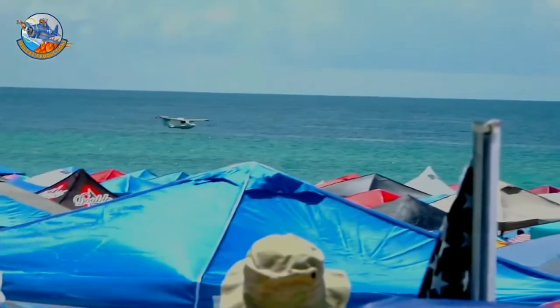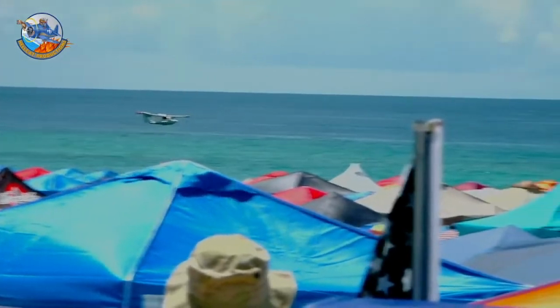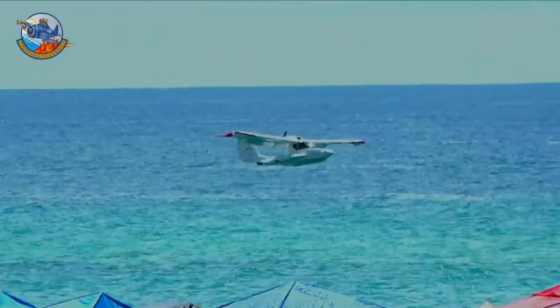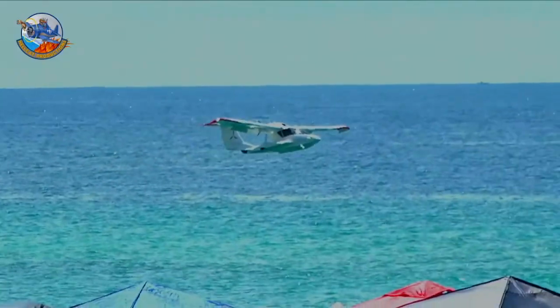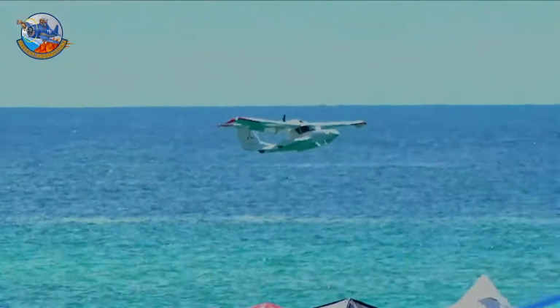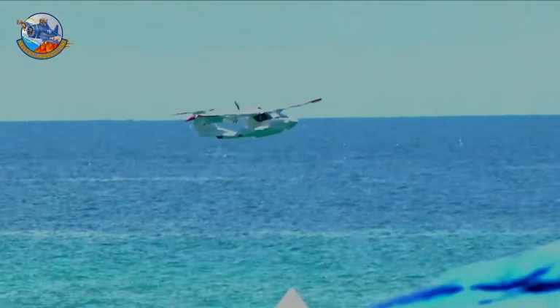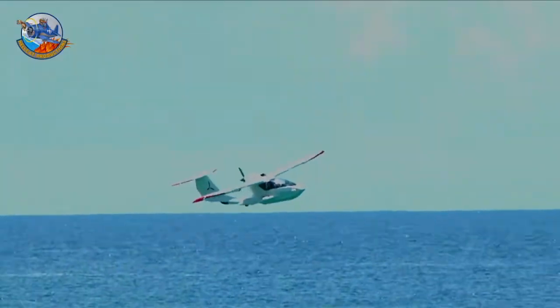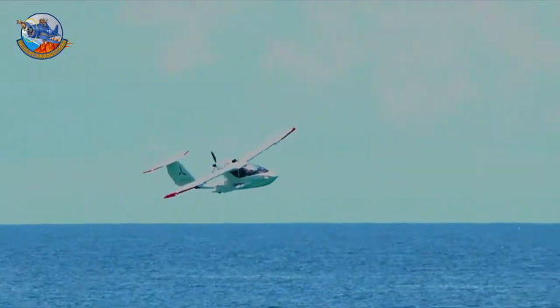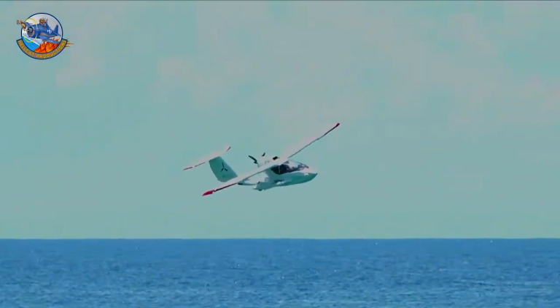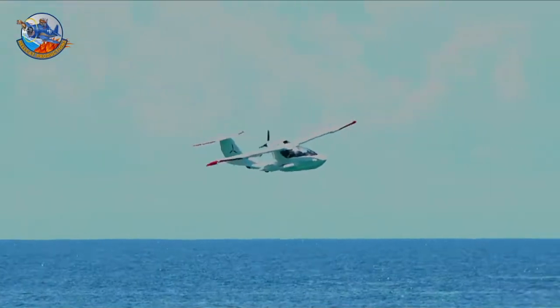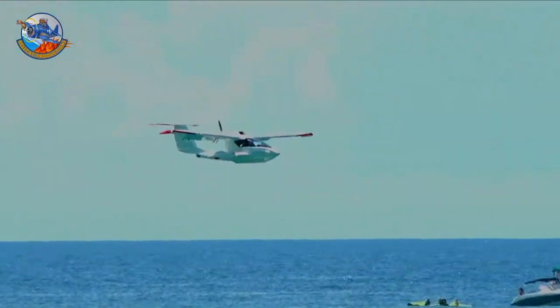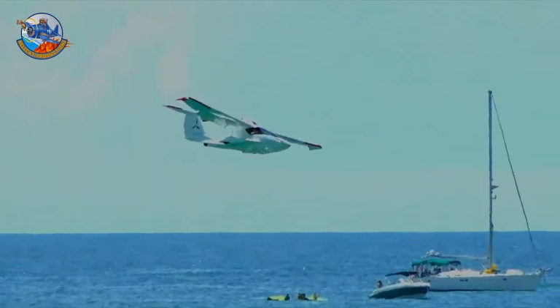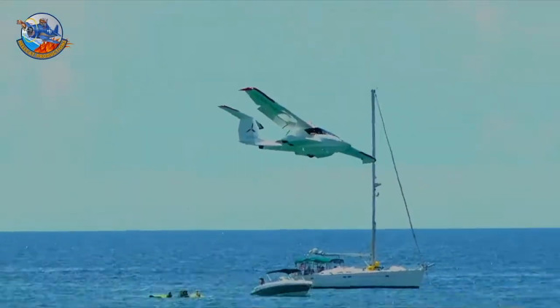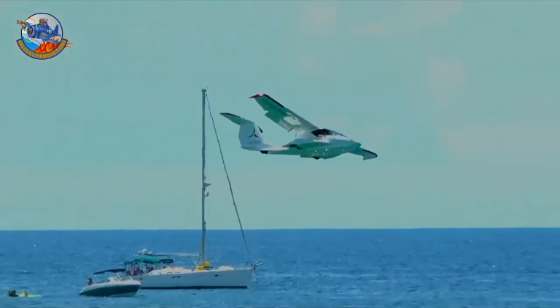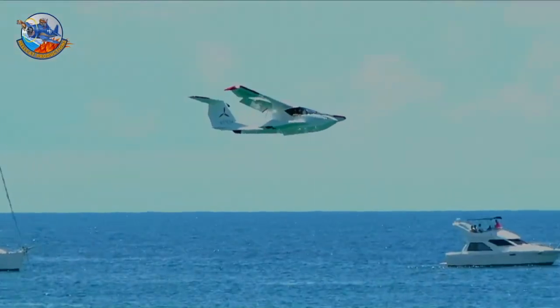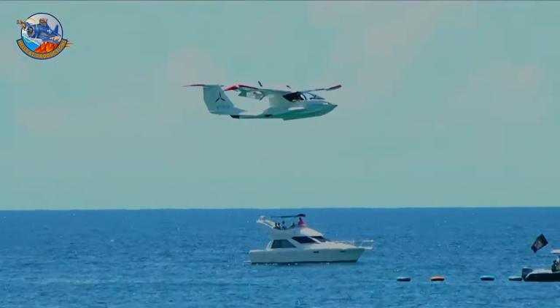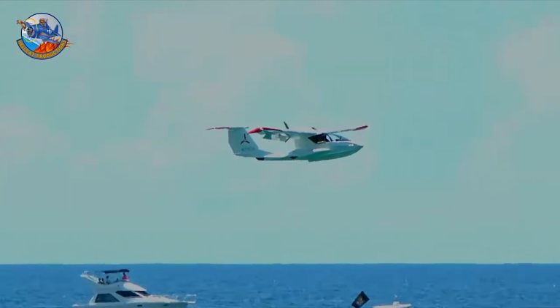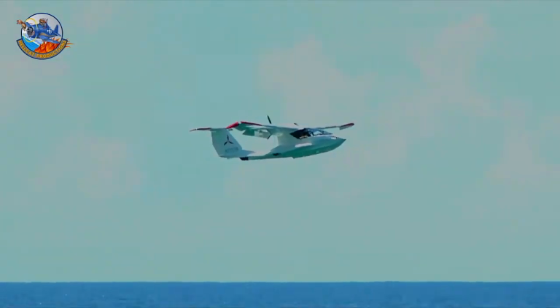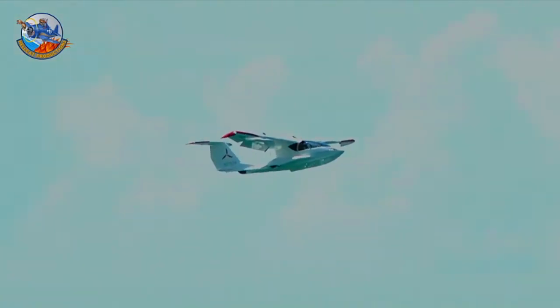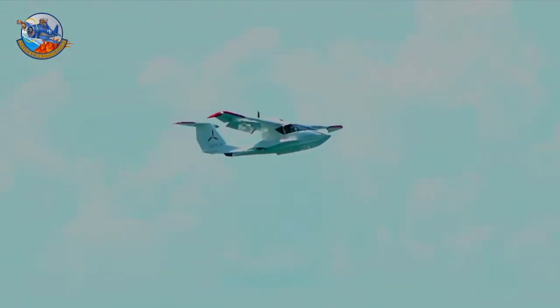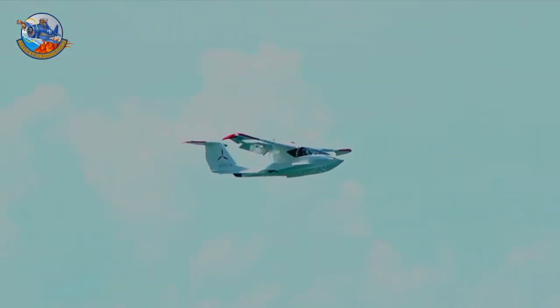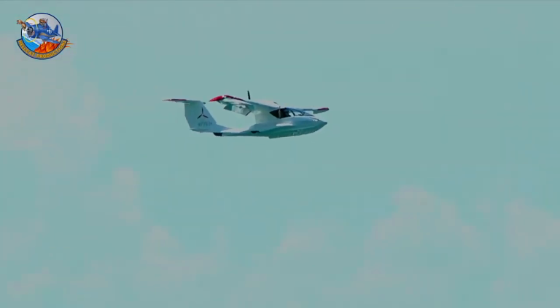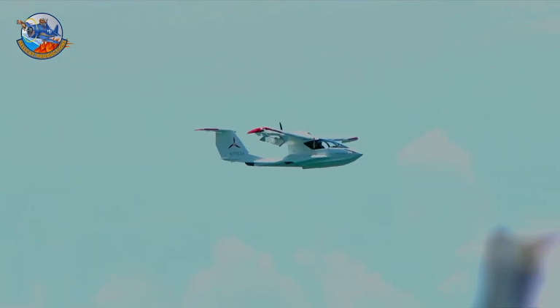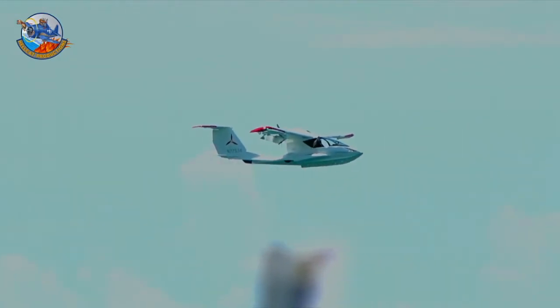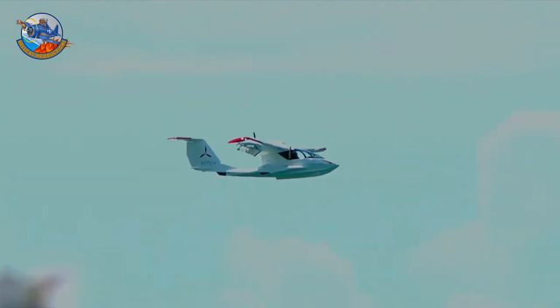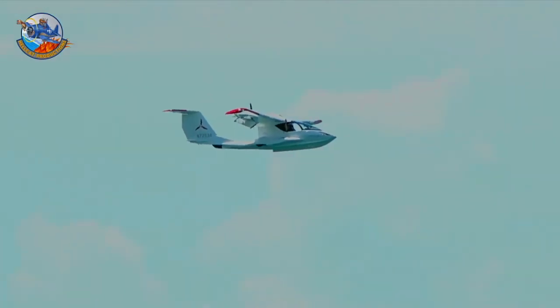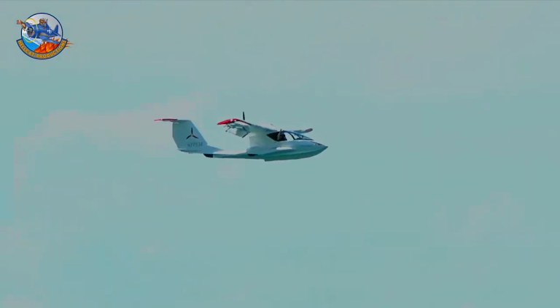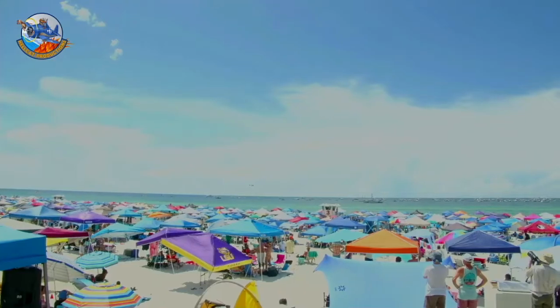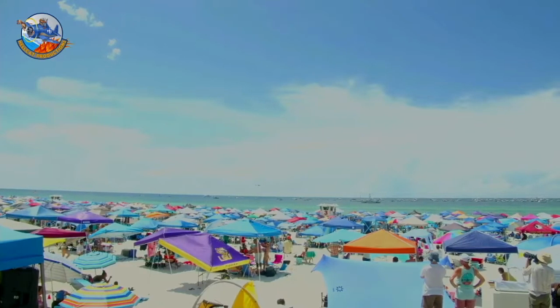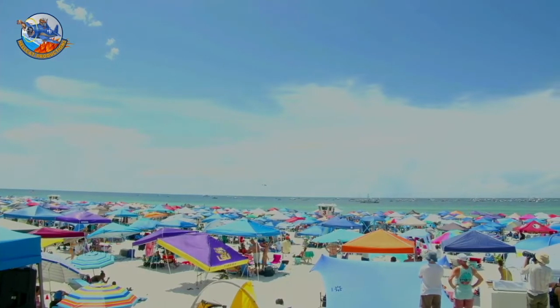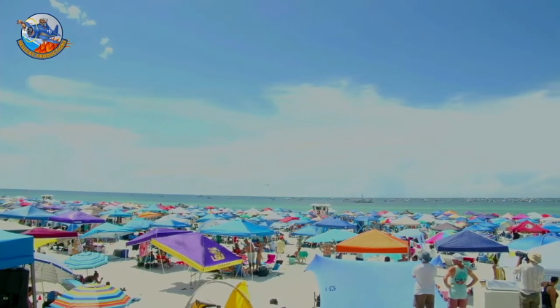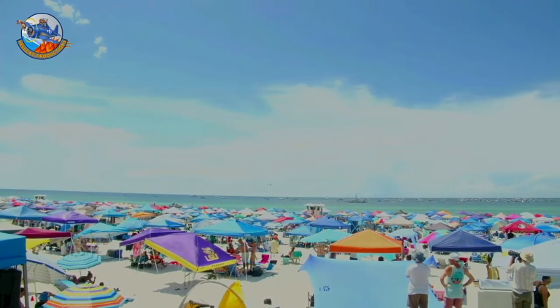And that's what airplanes are supposed to be. It's called a splash and go. If you were on the ground, it would be a touch and go, because that equals a landing and a takeoff. Here, it's a splash and go.